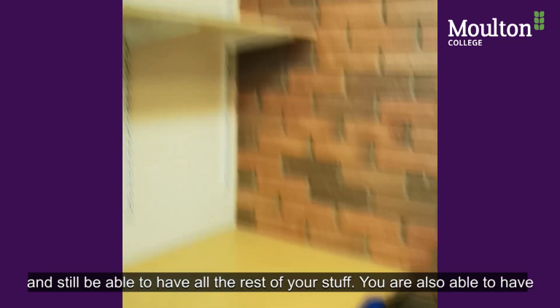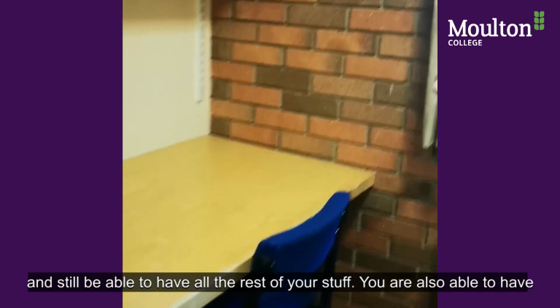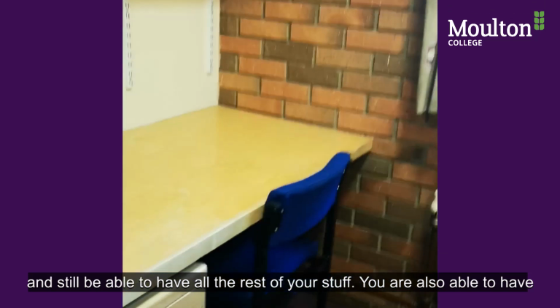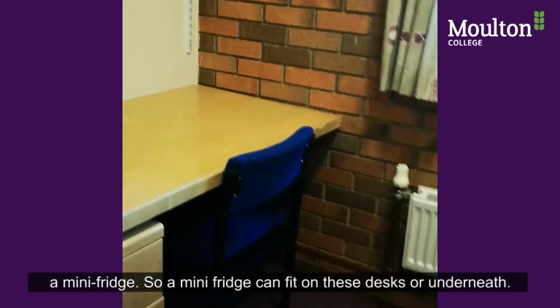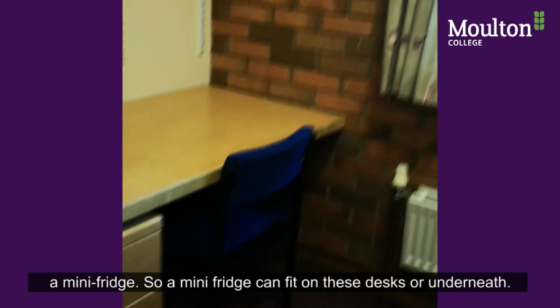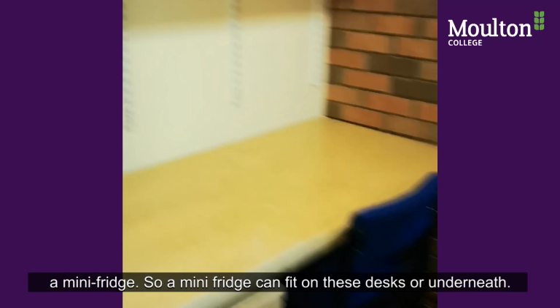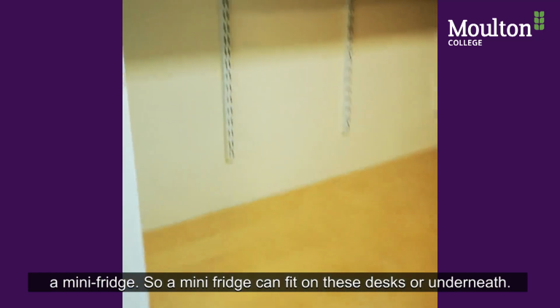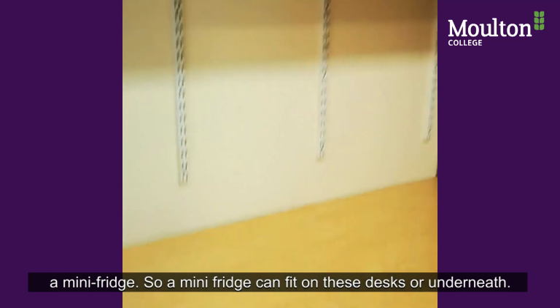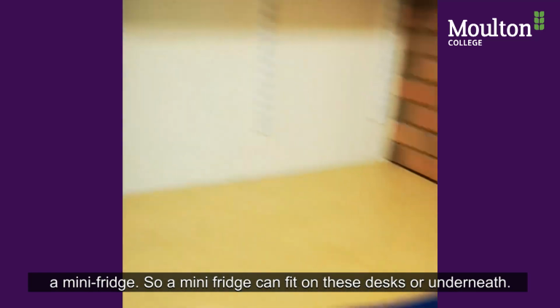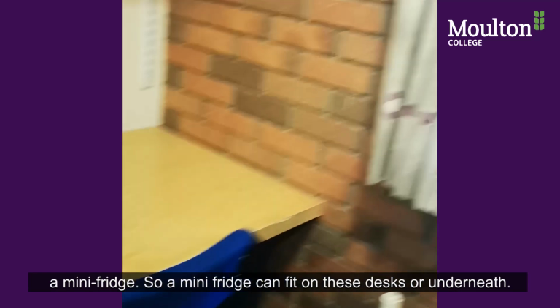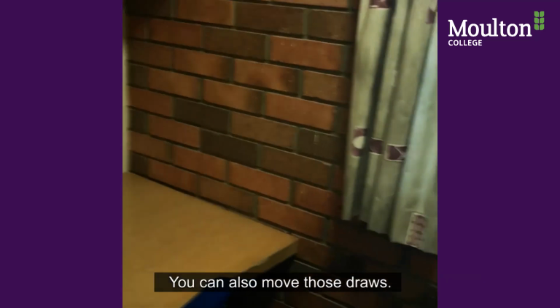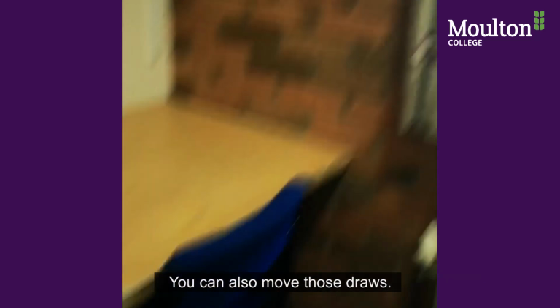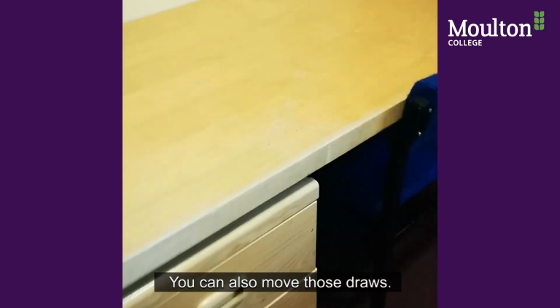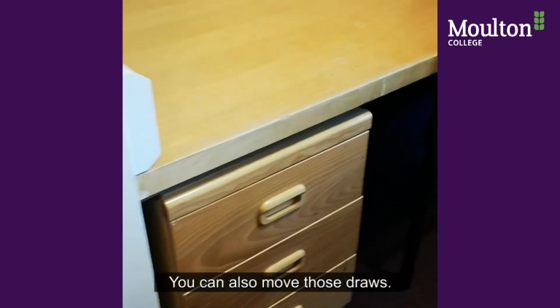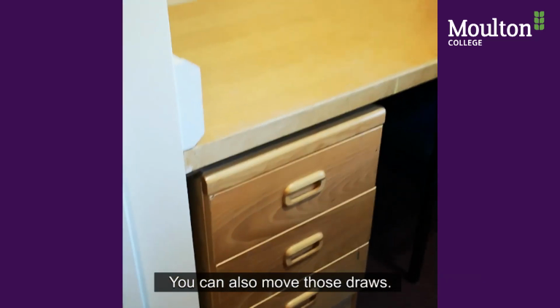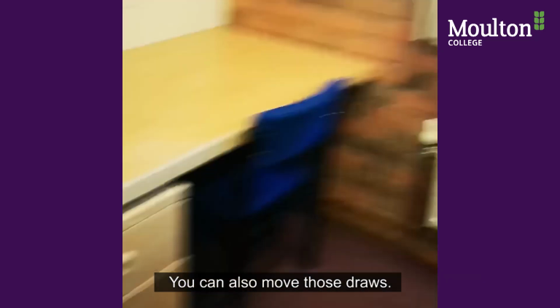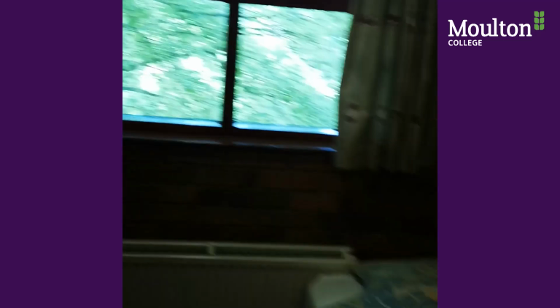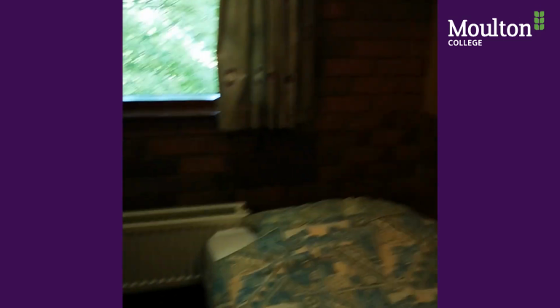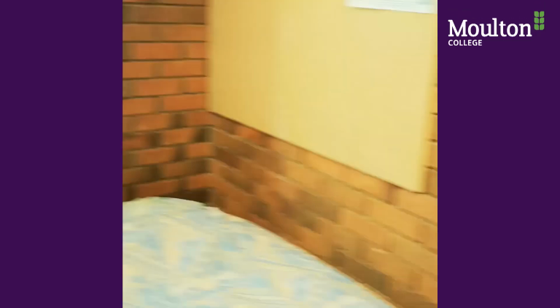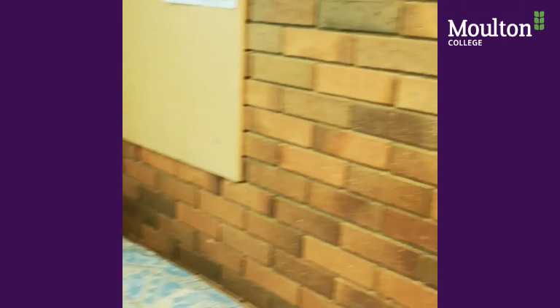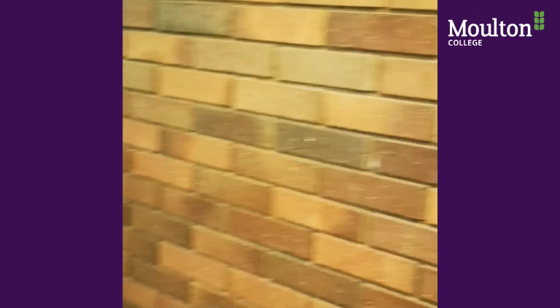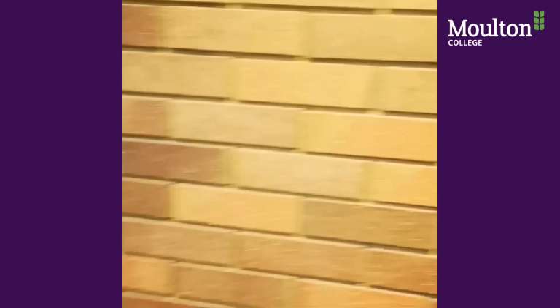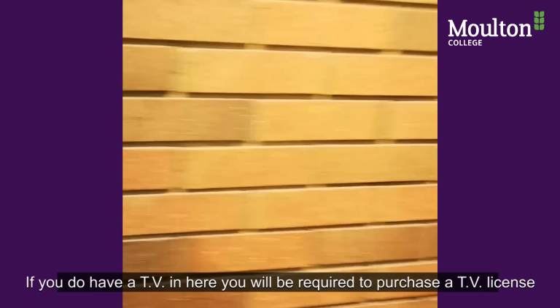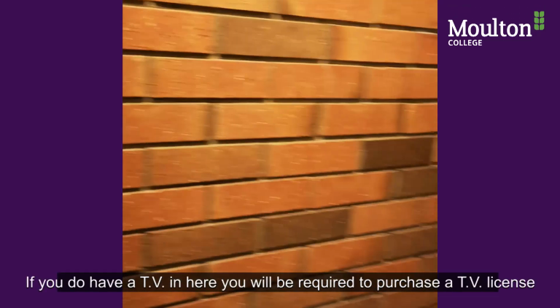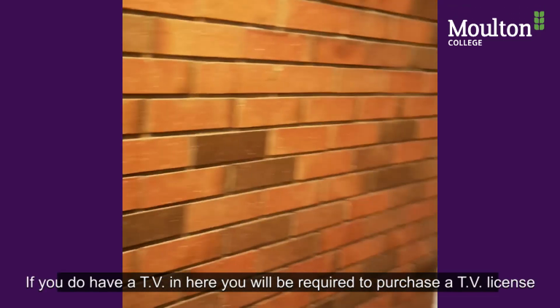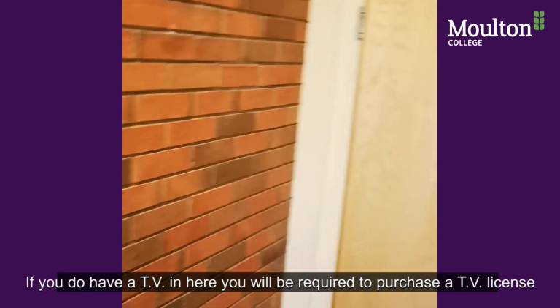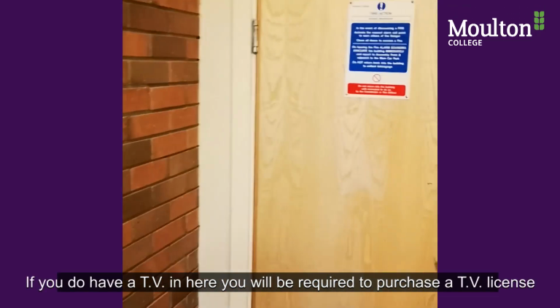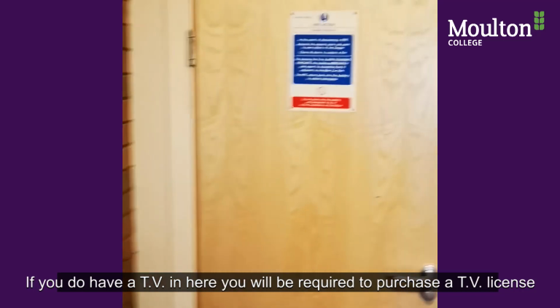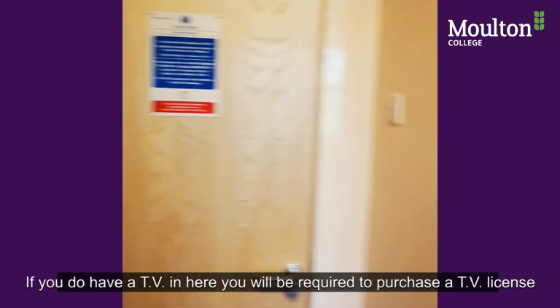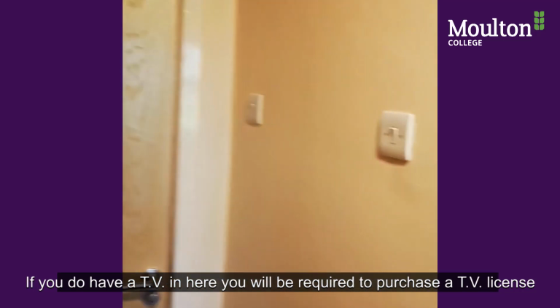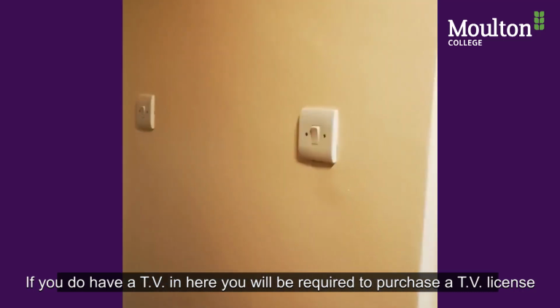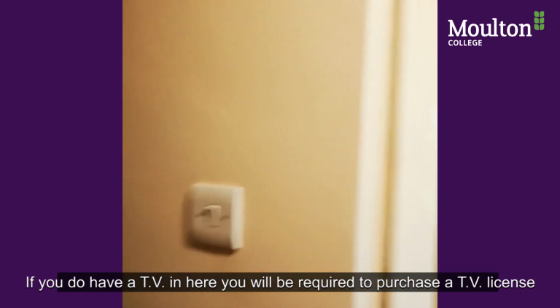You are also able to have a mini fridge — it can fit on the desk or underneath. You can just move the drawers out of the way. If you do have a TV, you will be required to purchase a TV licence for it.